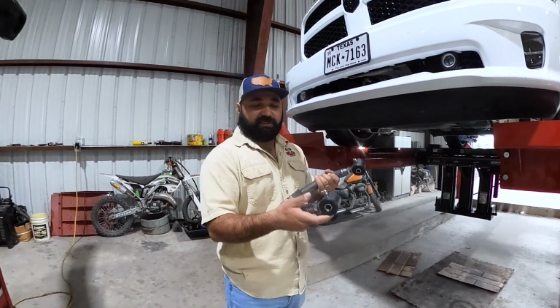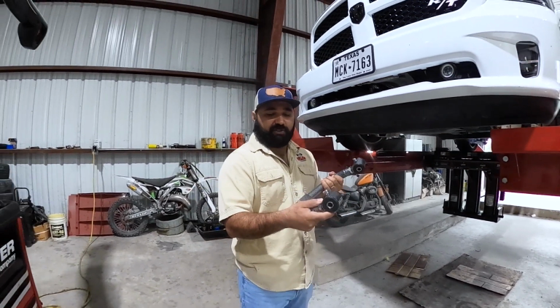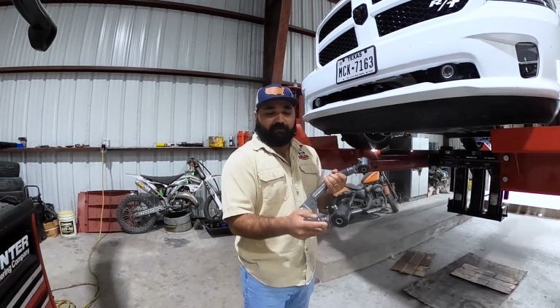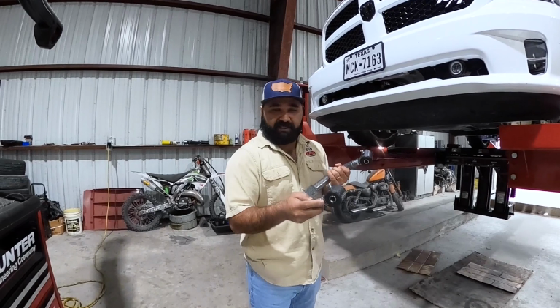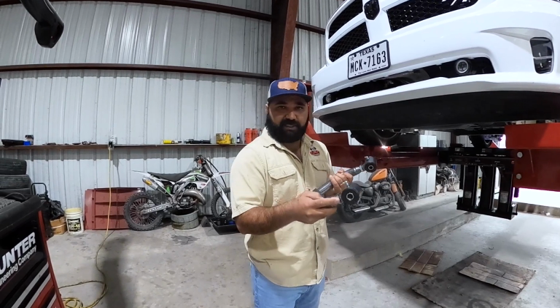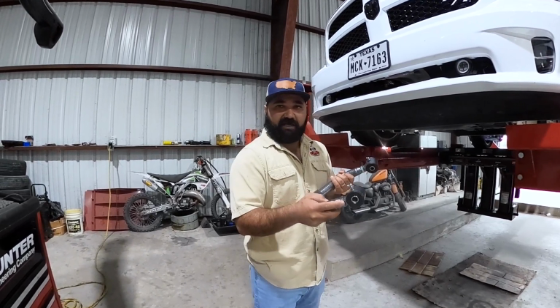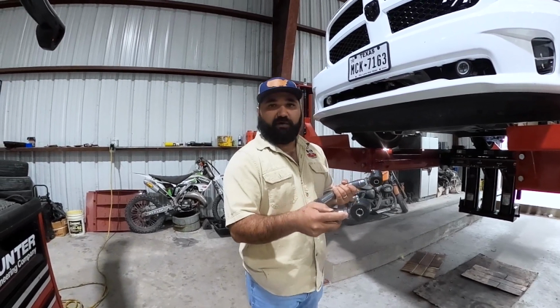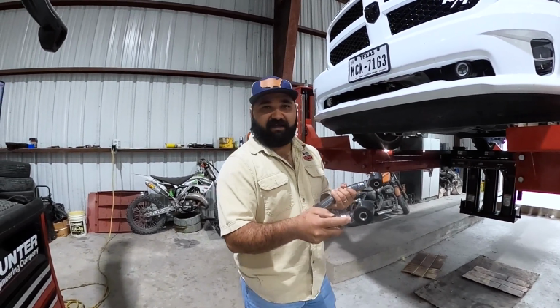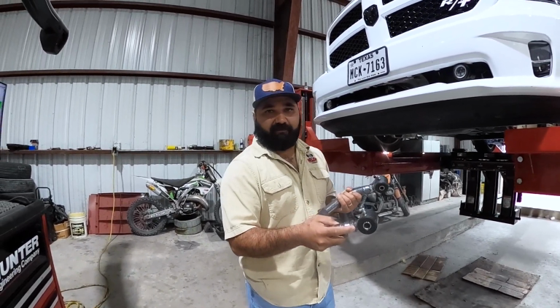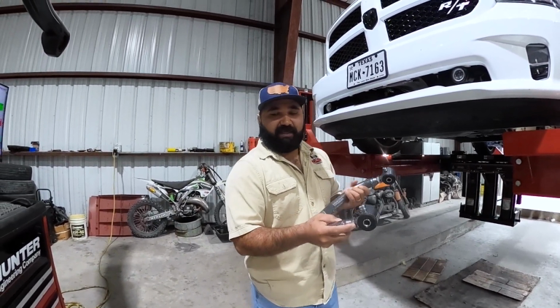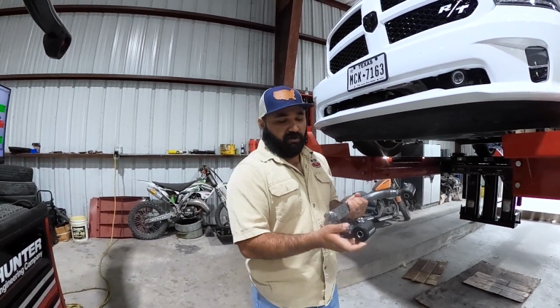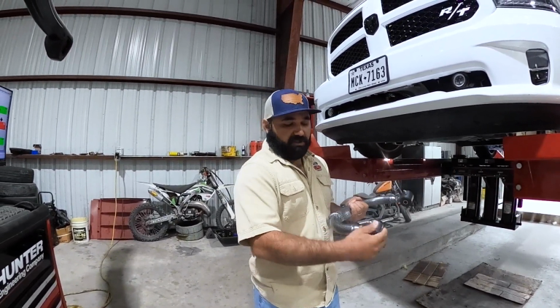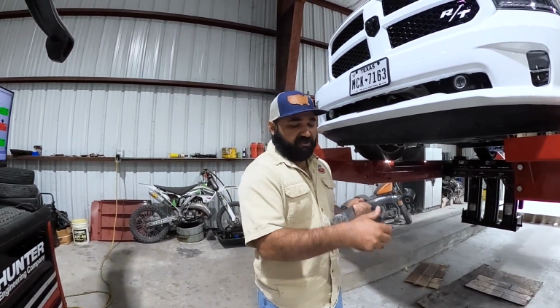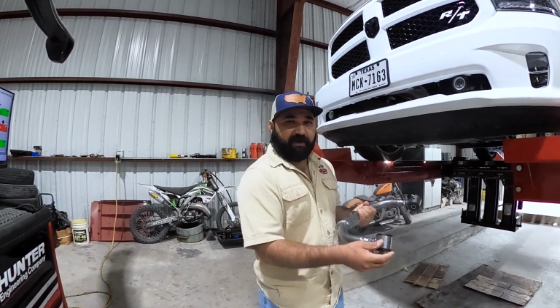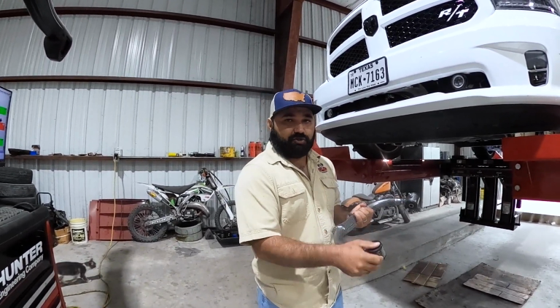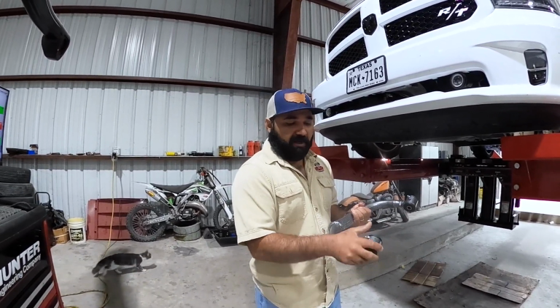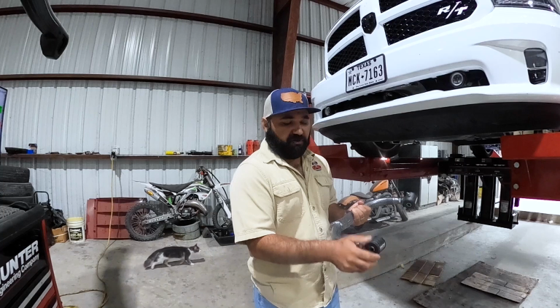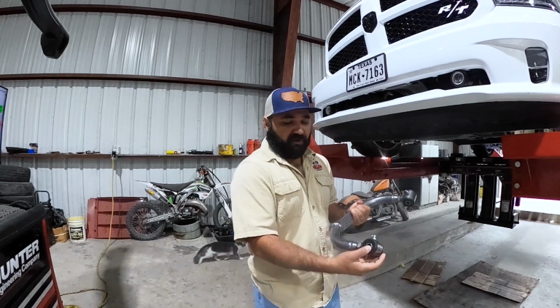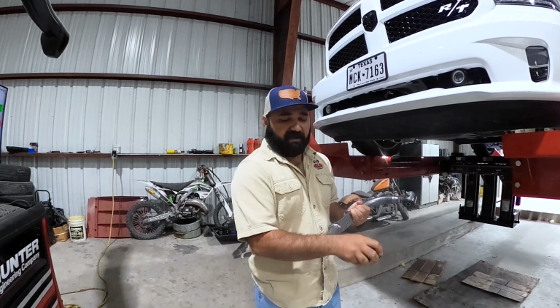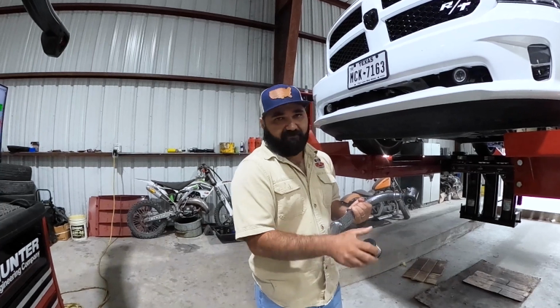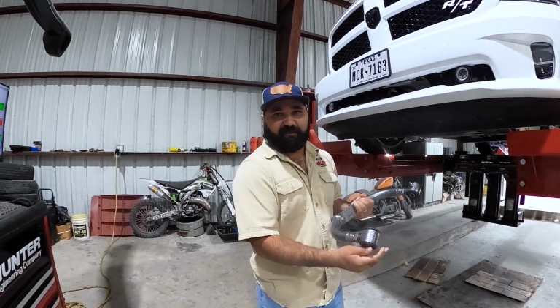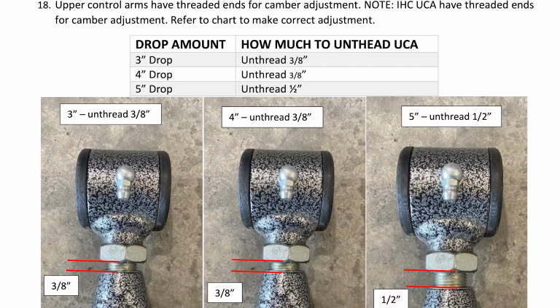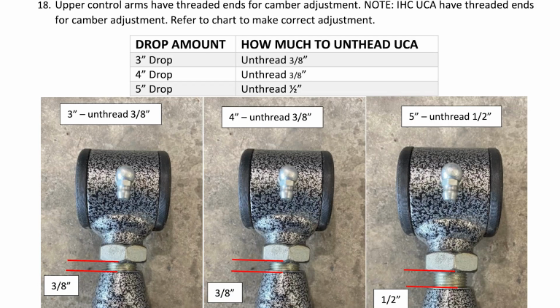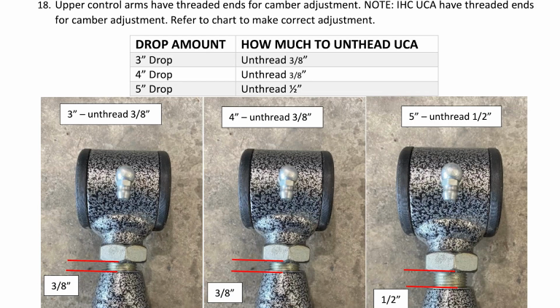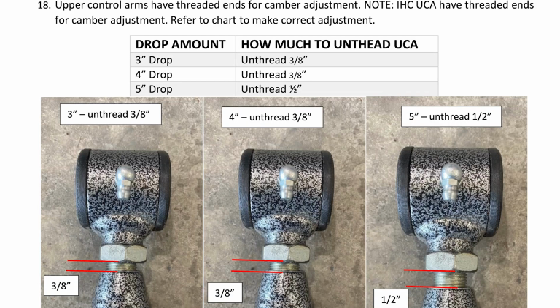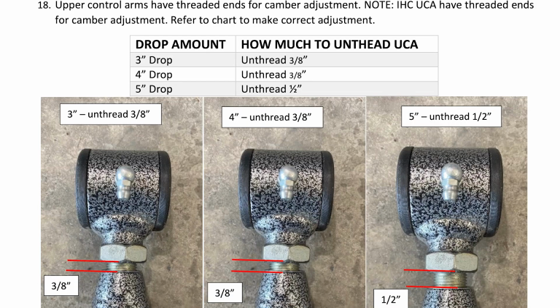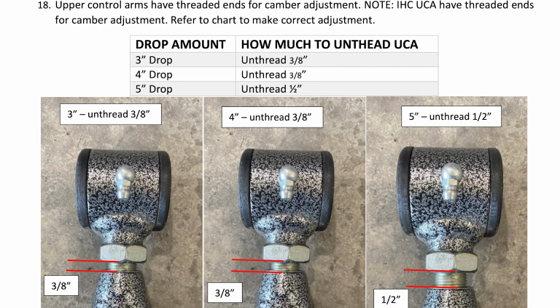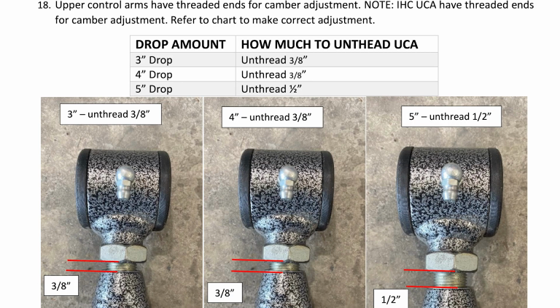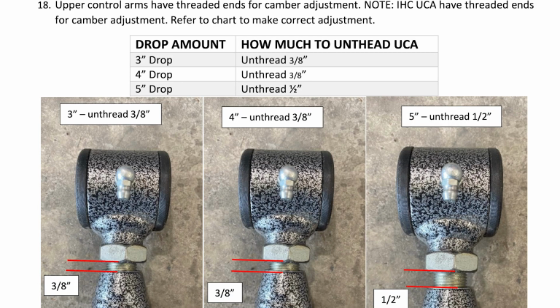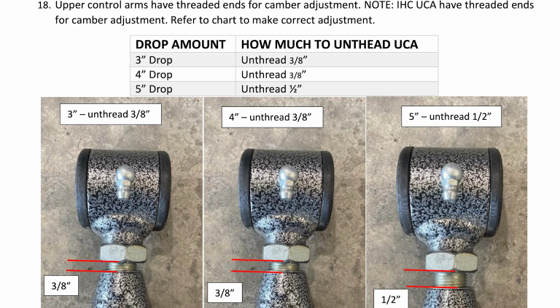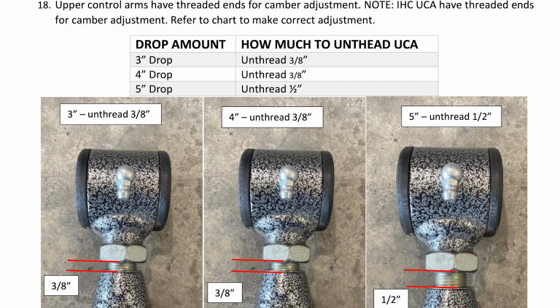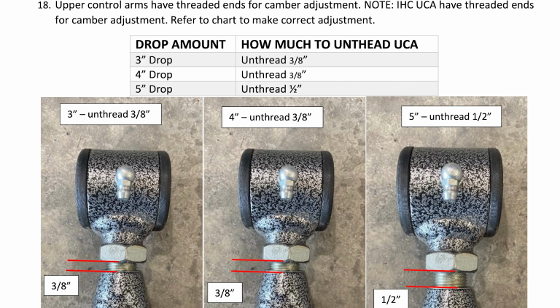If you bolt up the IHC lower control arm with the upper control arm in this position, you will have negative camber. So what you have to do, depending on your drop amount, is unthread it. We have all the specifications on the website for how much to unthread — make sure you do both the same.